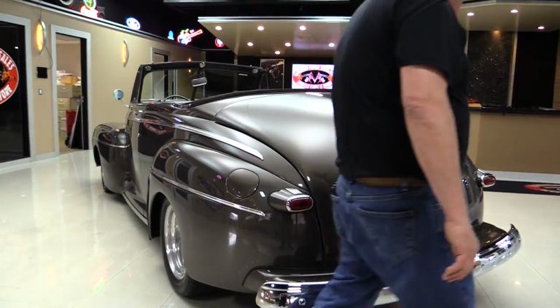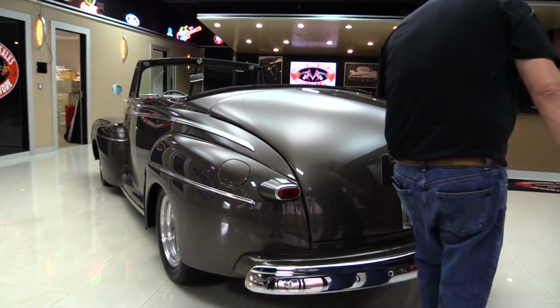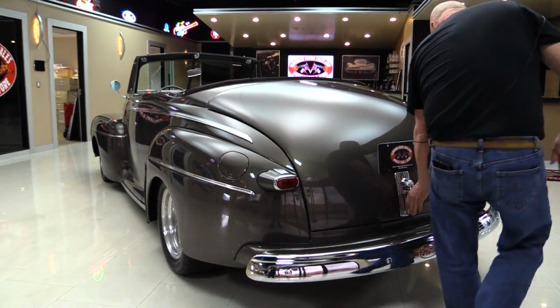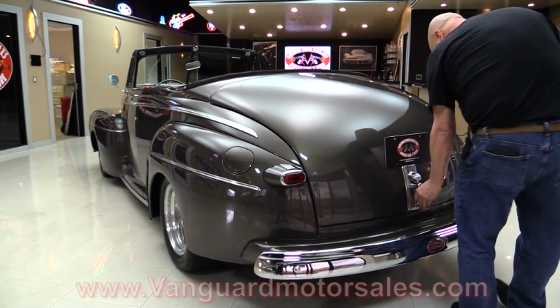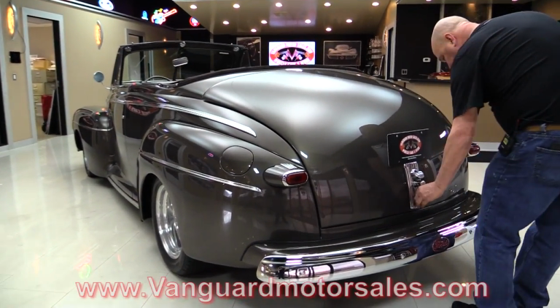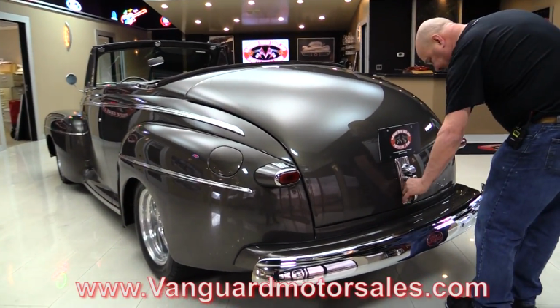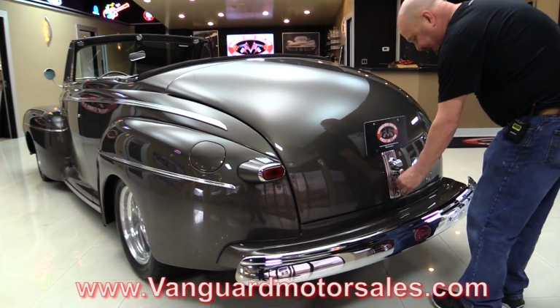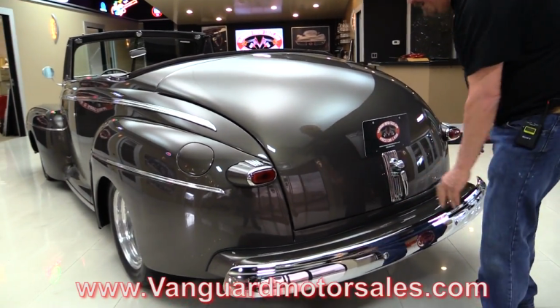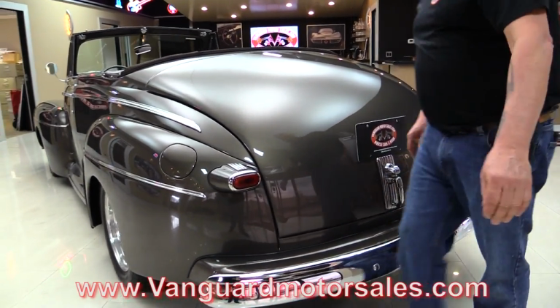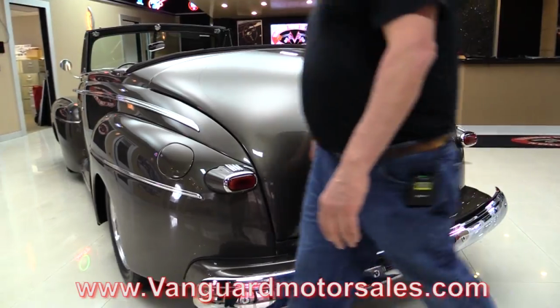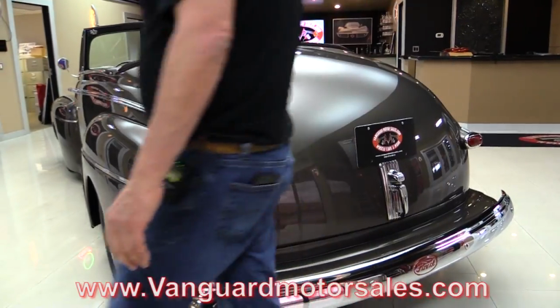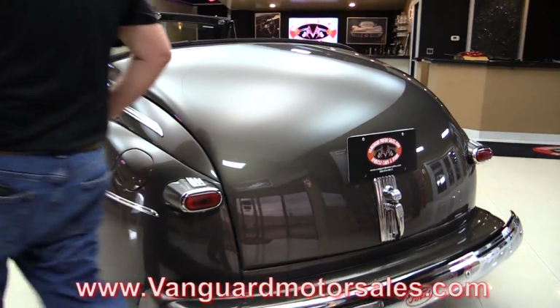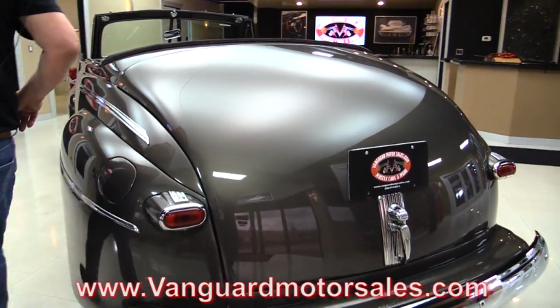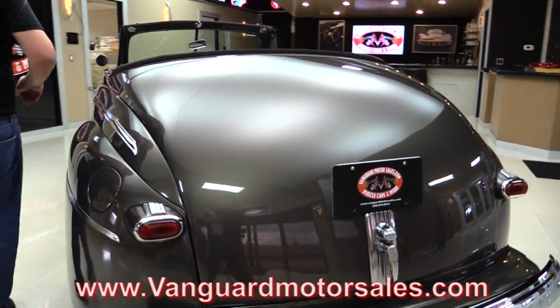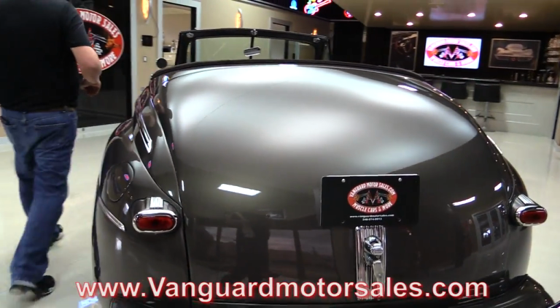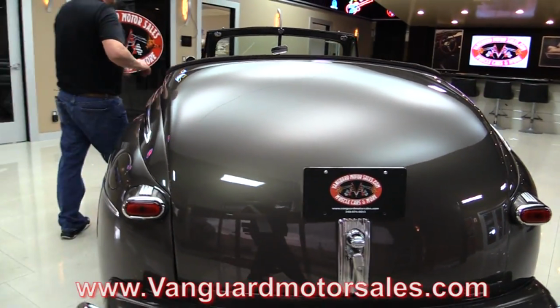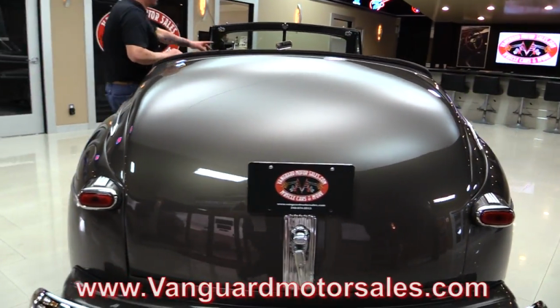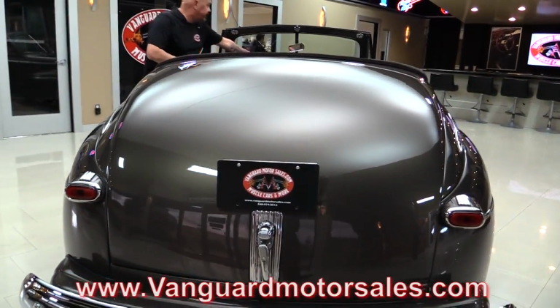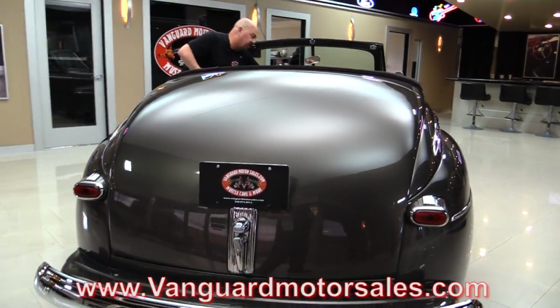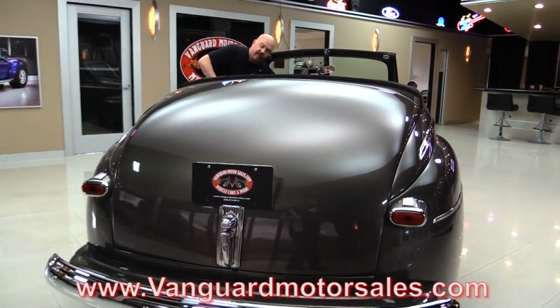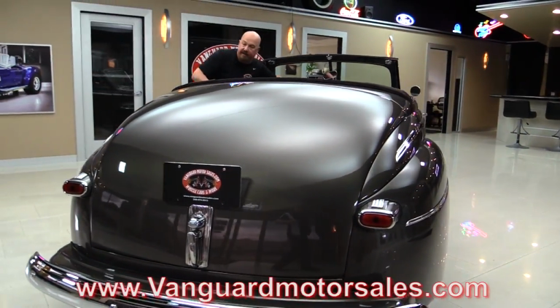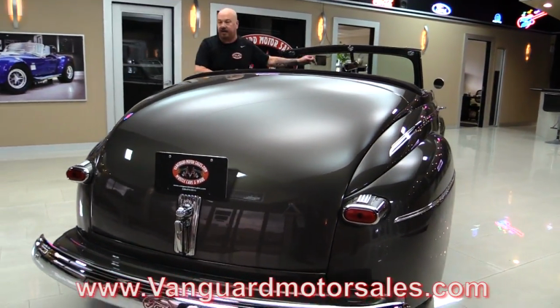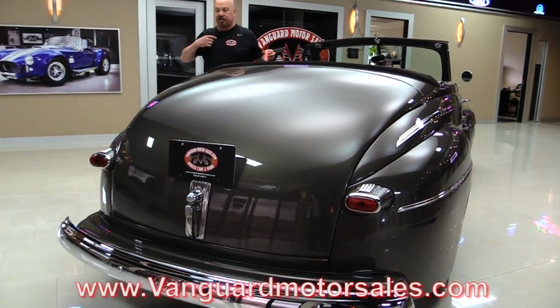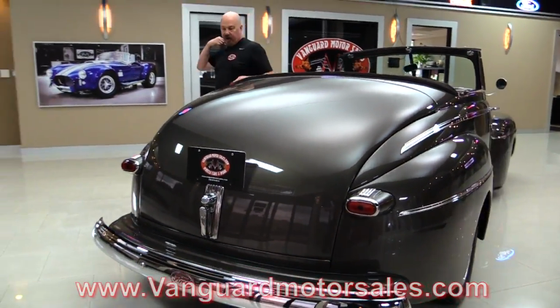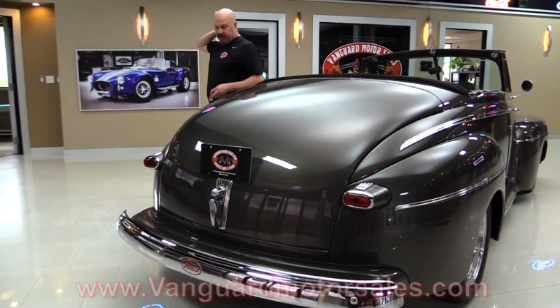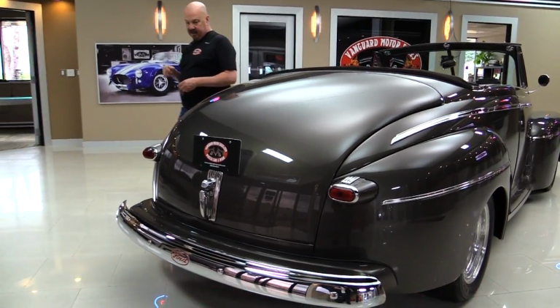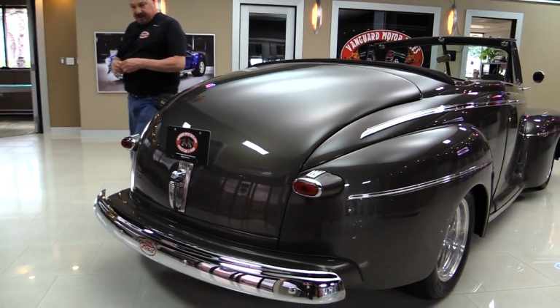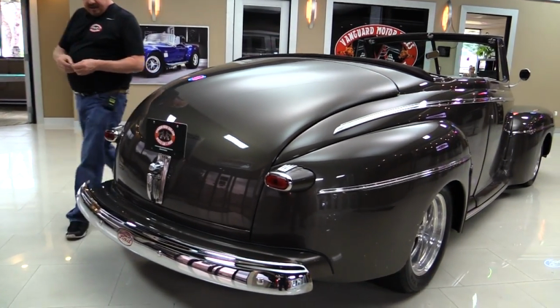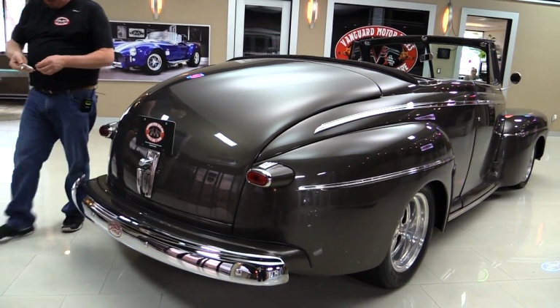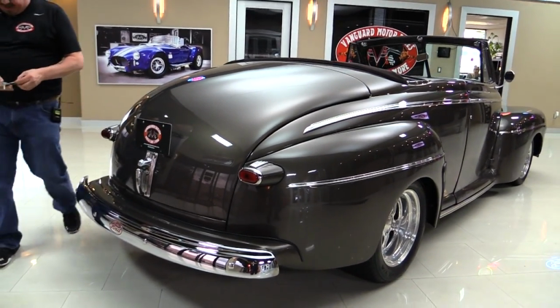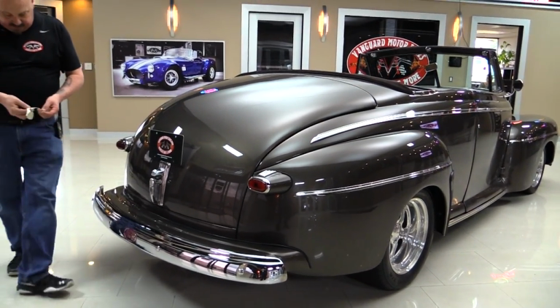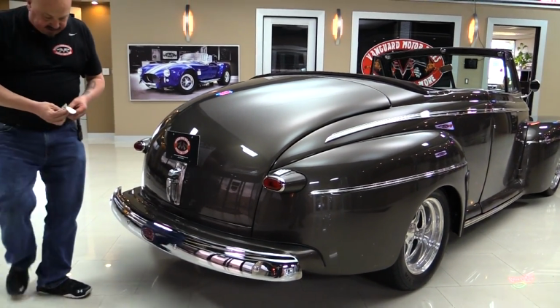Go to our website at VanguardMotorSales.com. Looks like I need a key to get in the trunk. You can see all the chrome there in the back looks great. Everything's painted up nice.